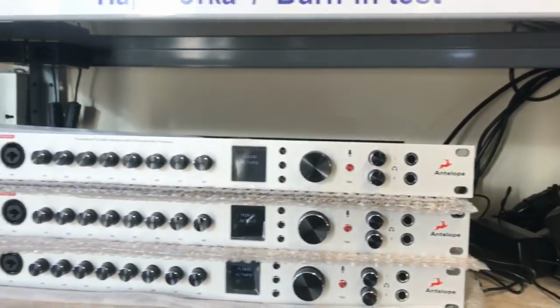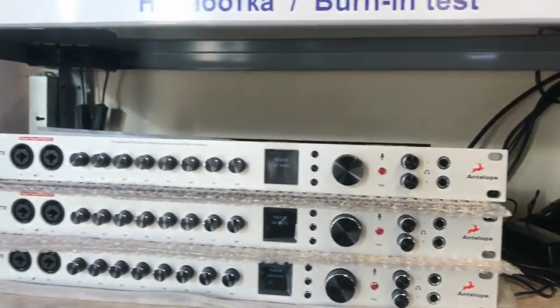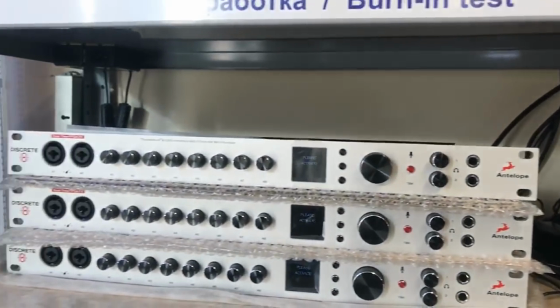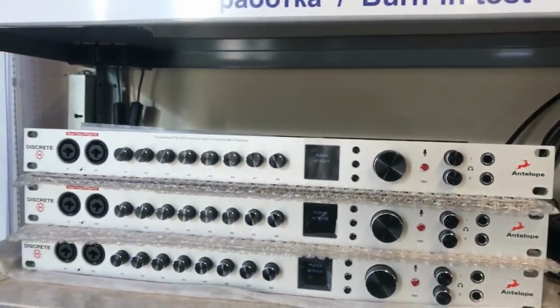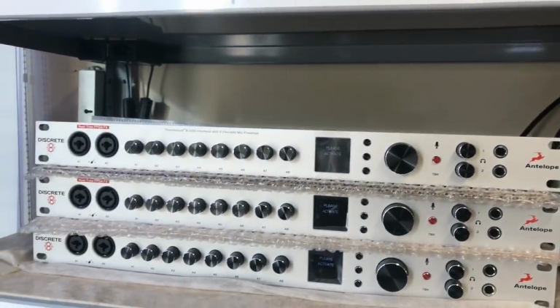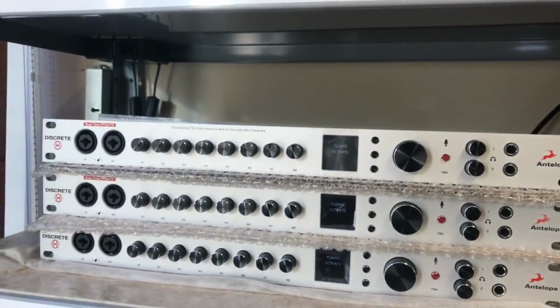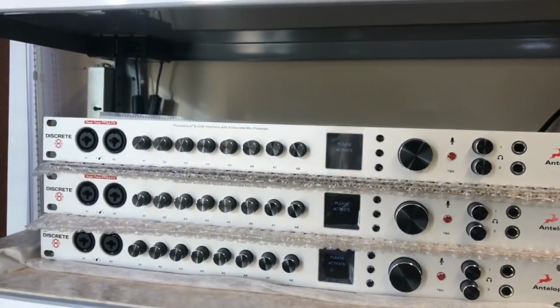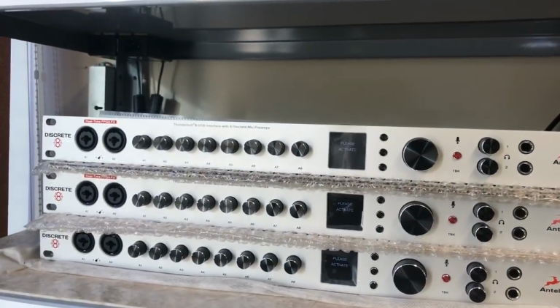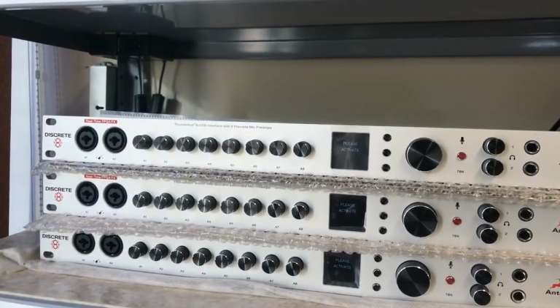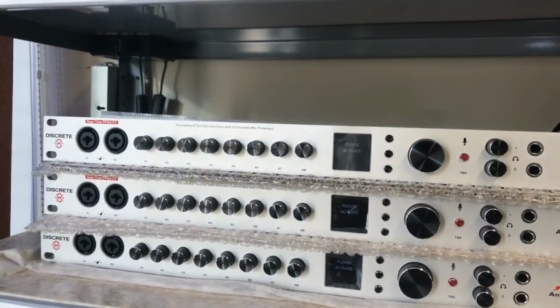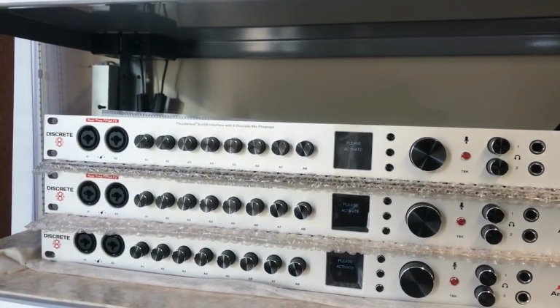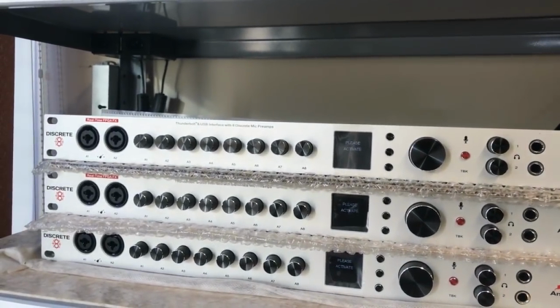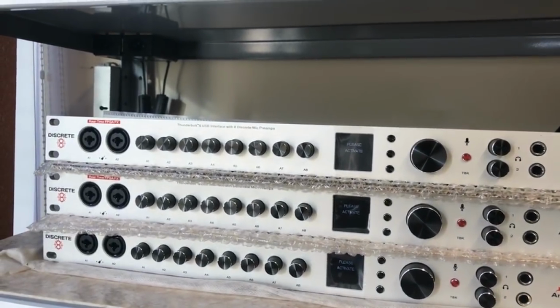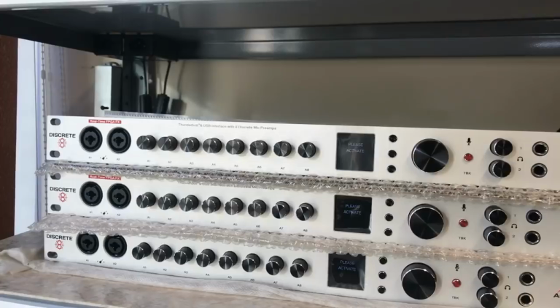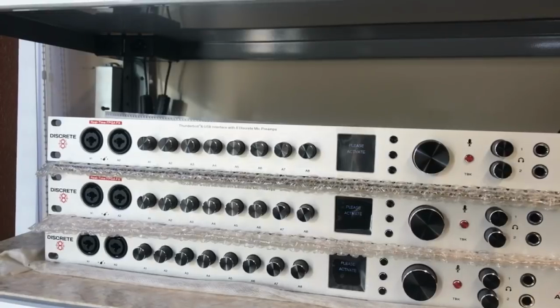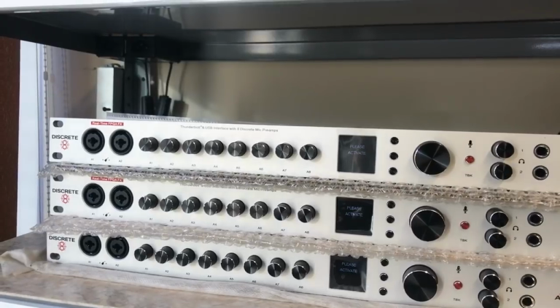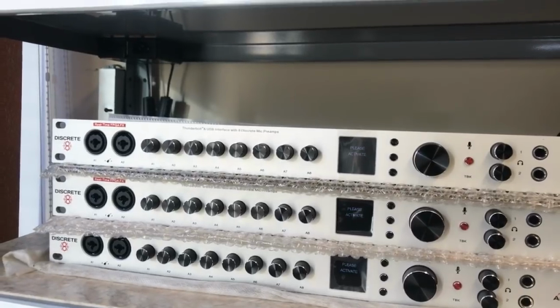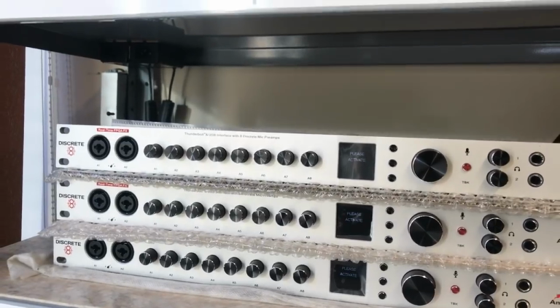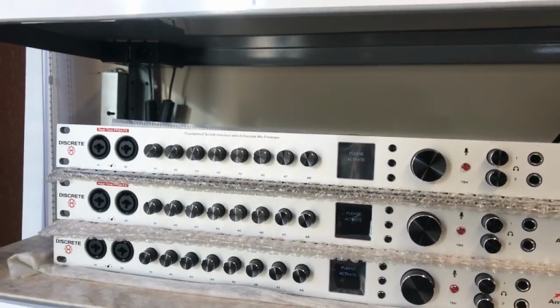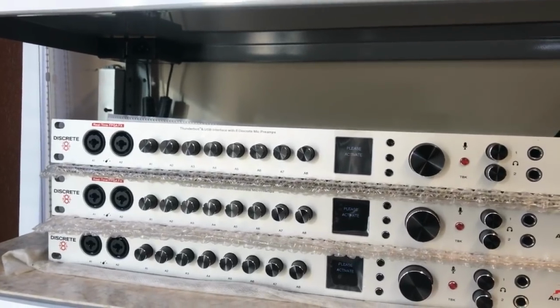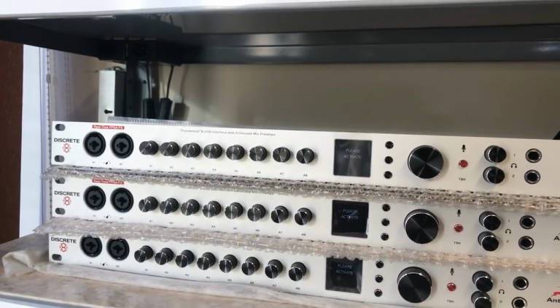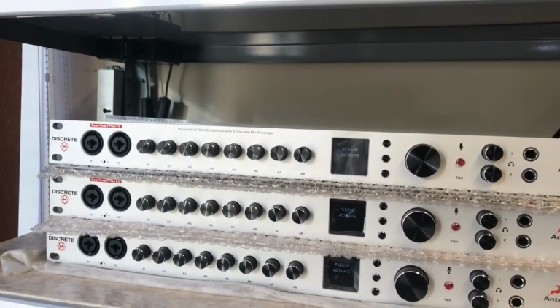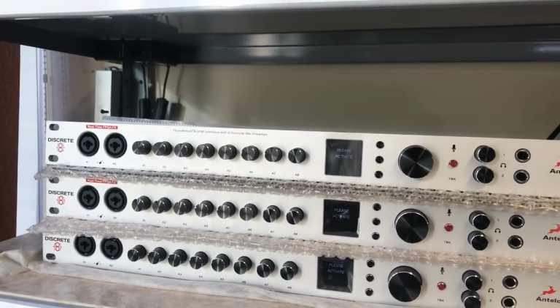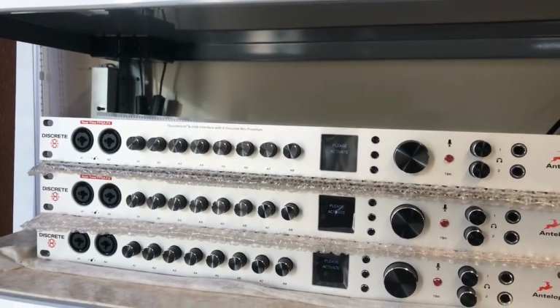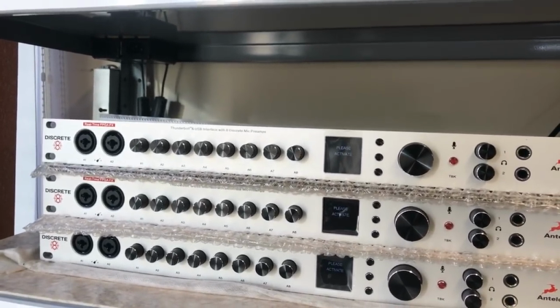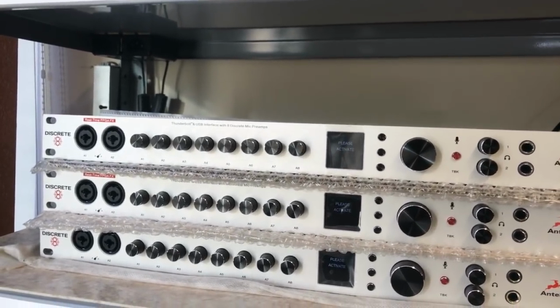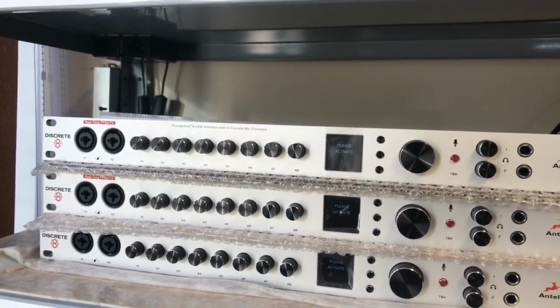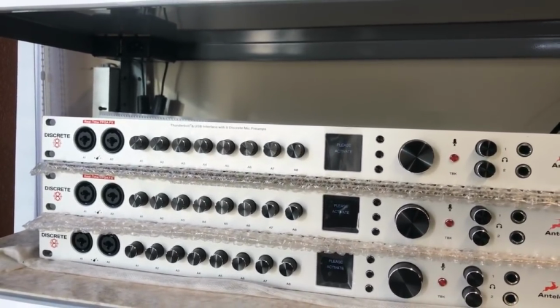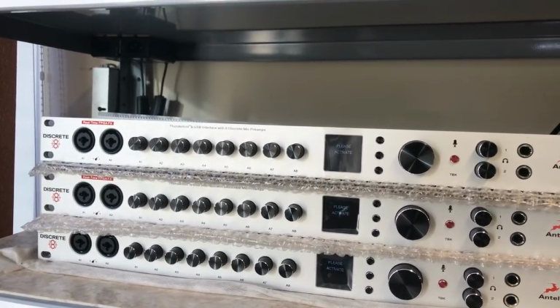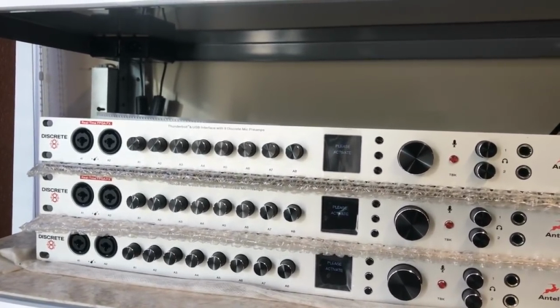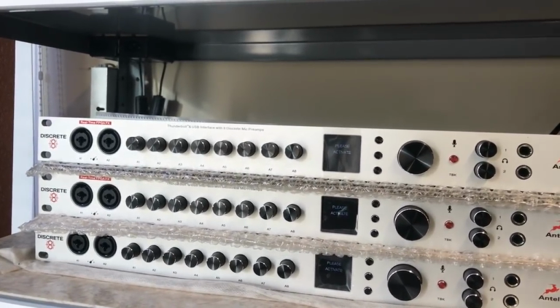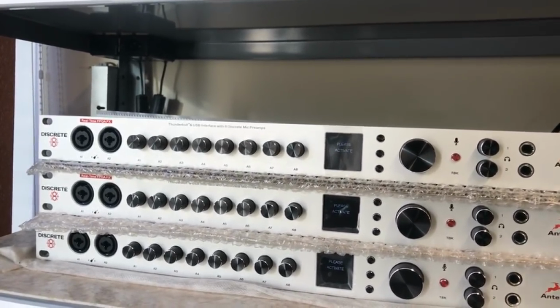These burn in for at least 24 hours and then they're on their way to you, the user. We're really excited about this launch and these Discrete 8s — thank you for watching.